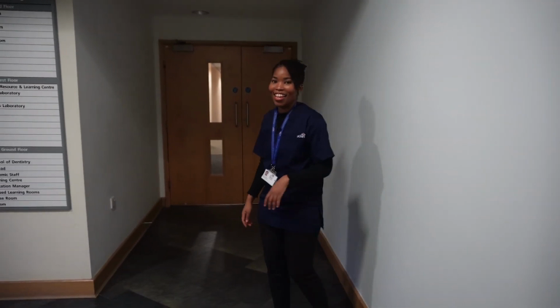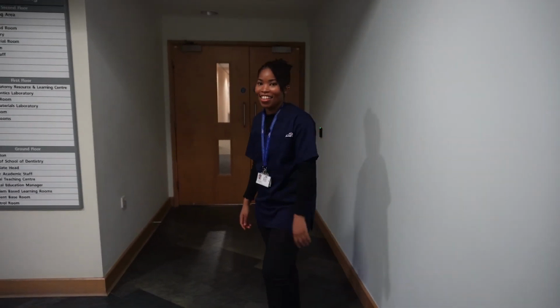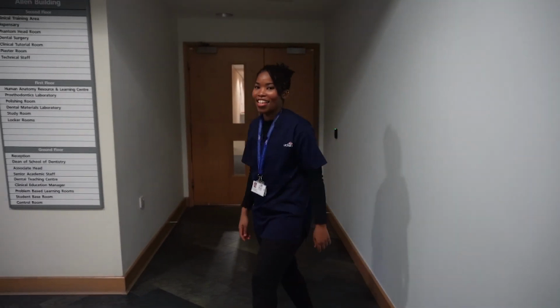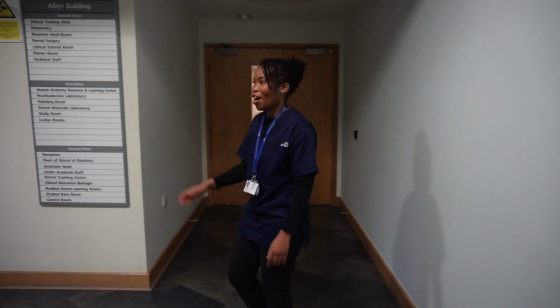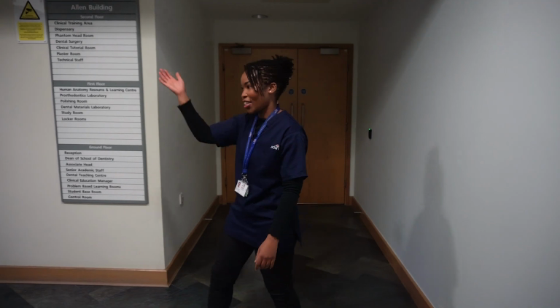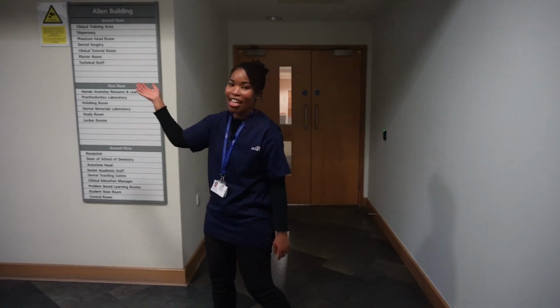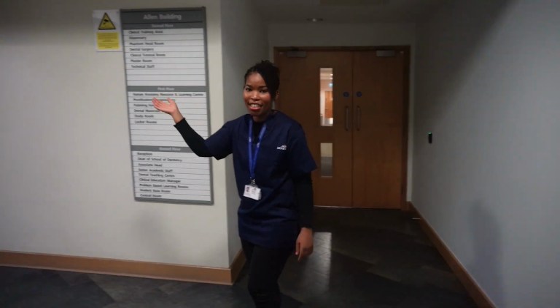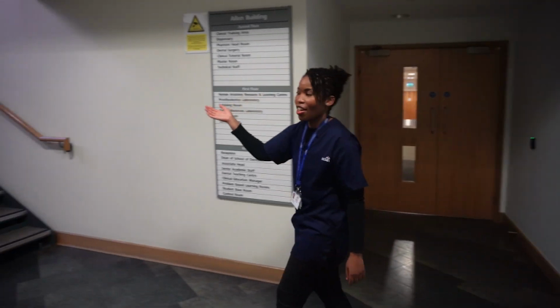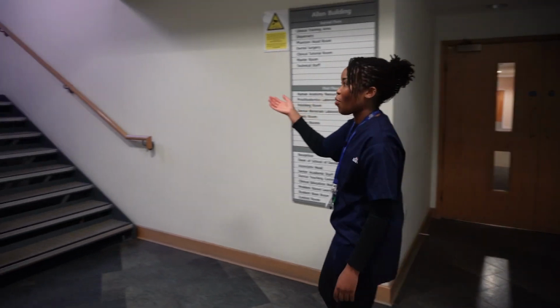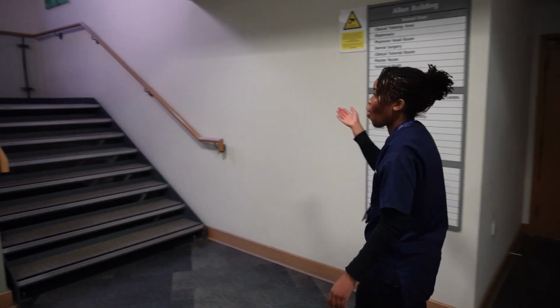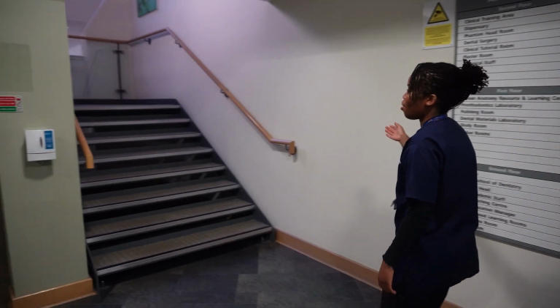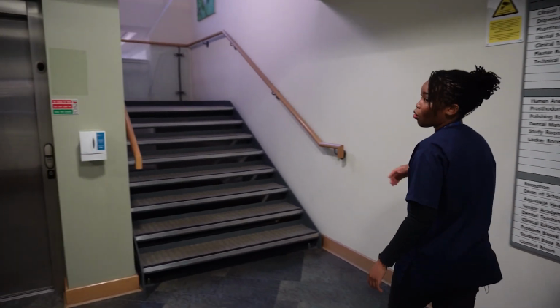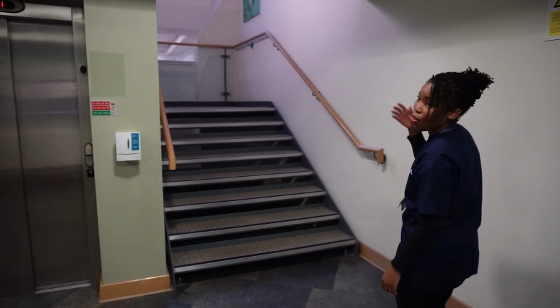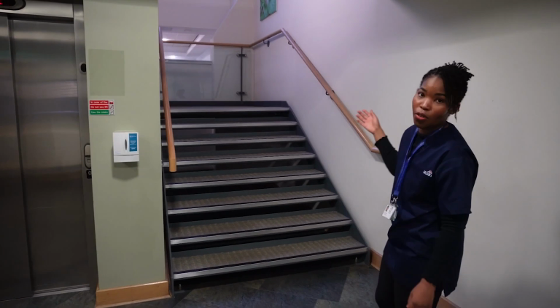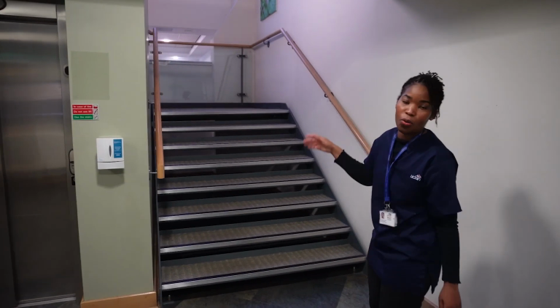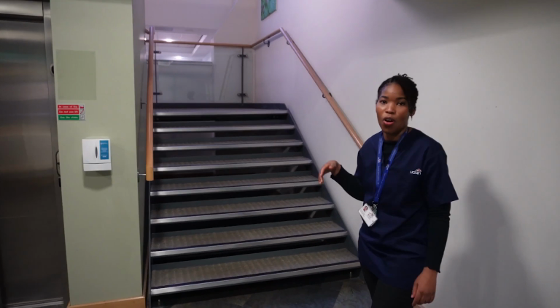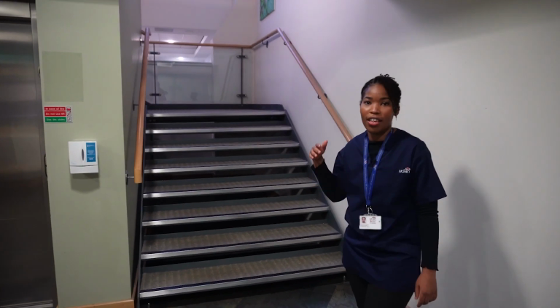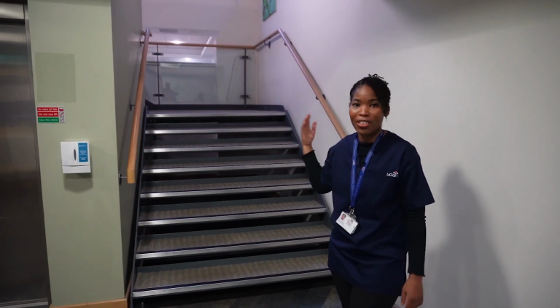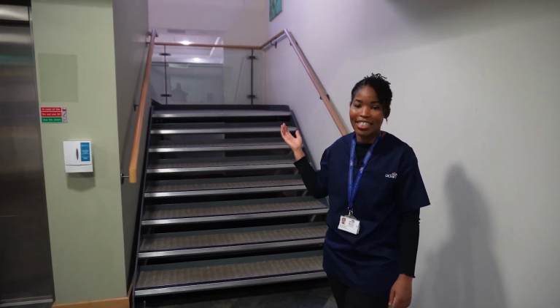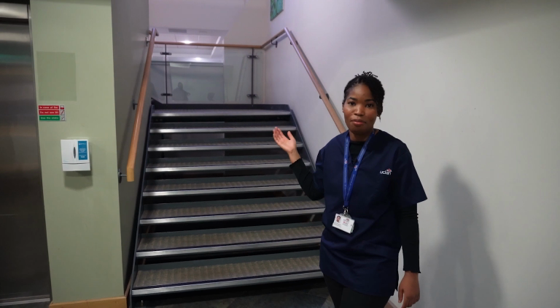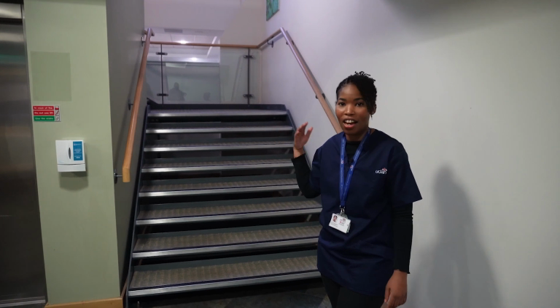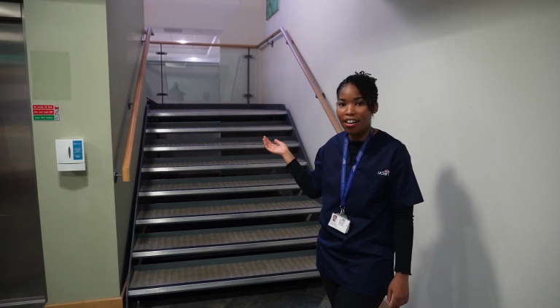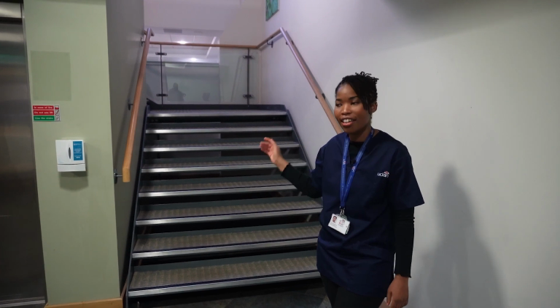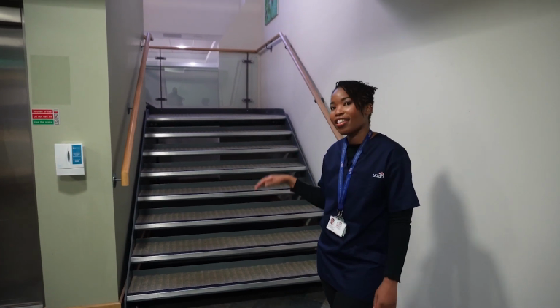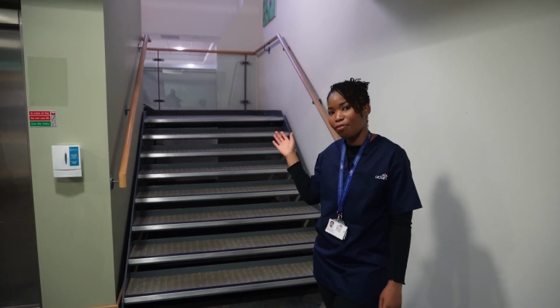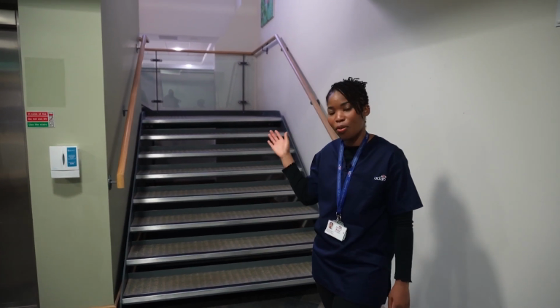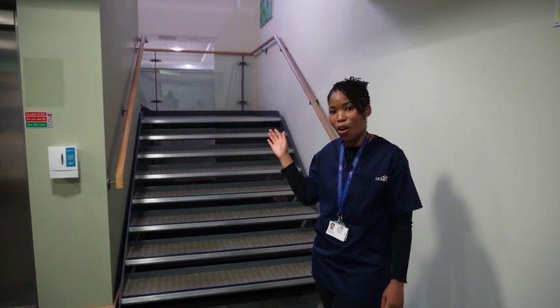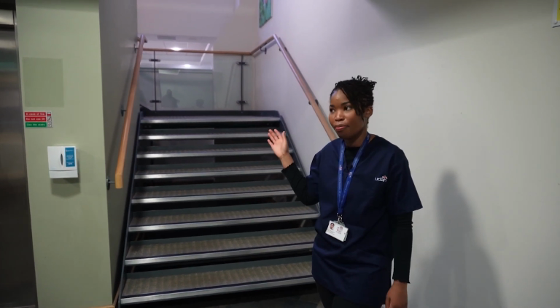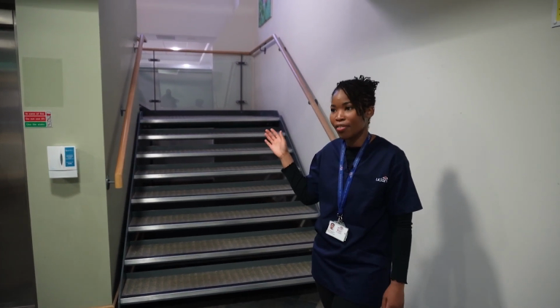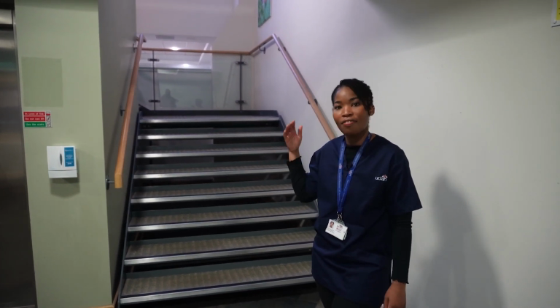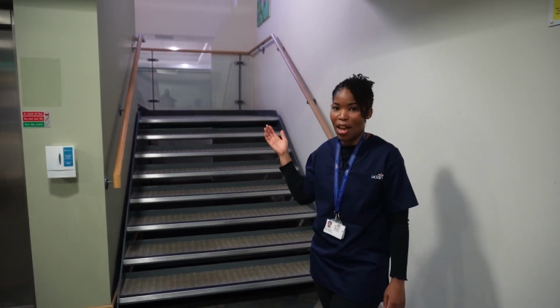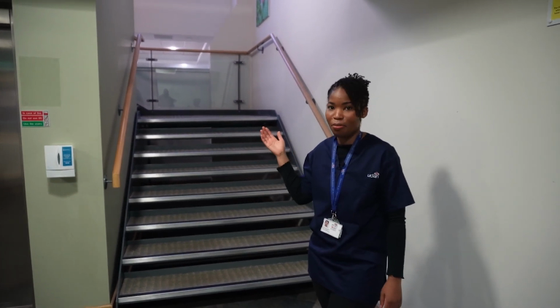Up the stairs, on the first floor we've got the prosthetics labs and the HARK. And on the second floor we've got the phantom headrooms.